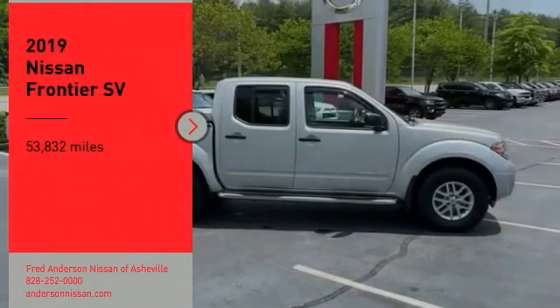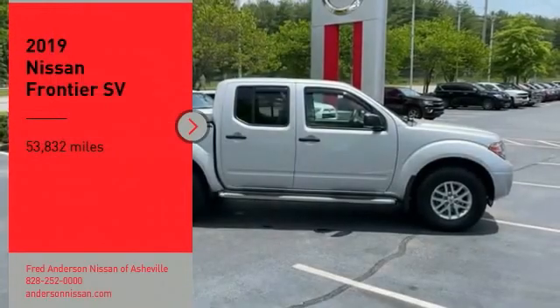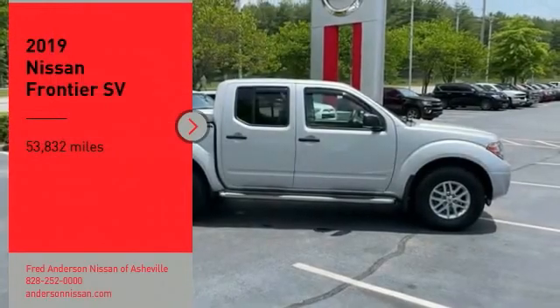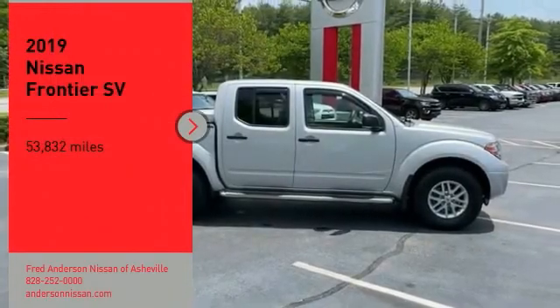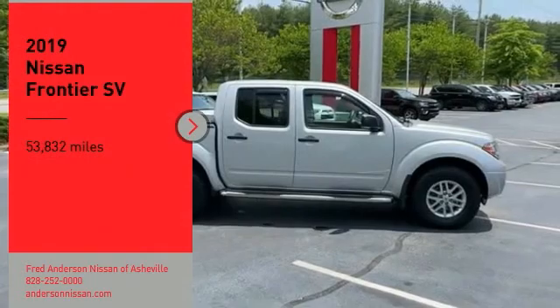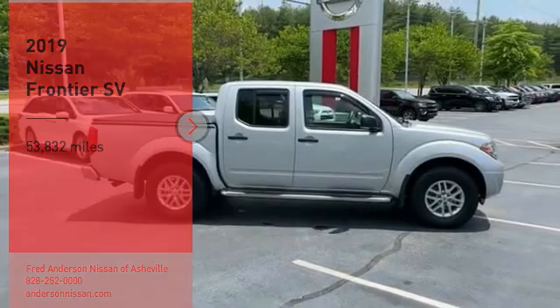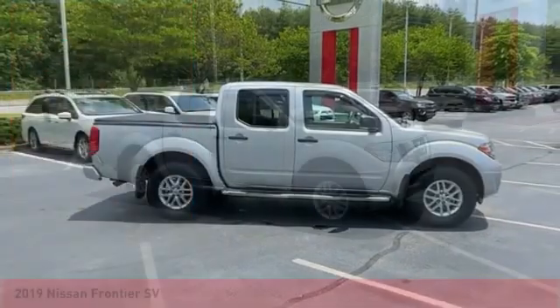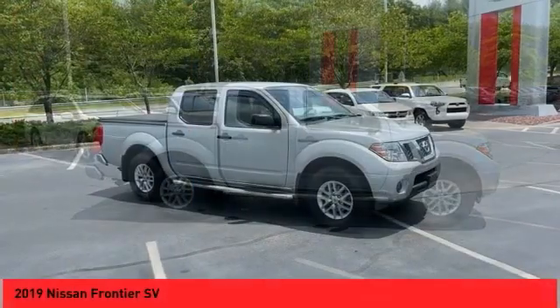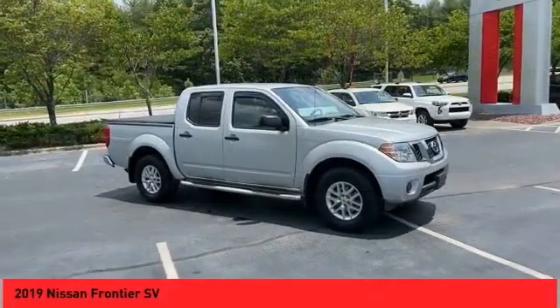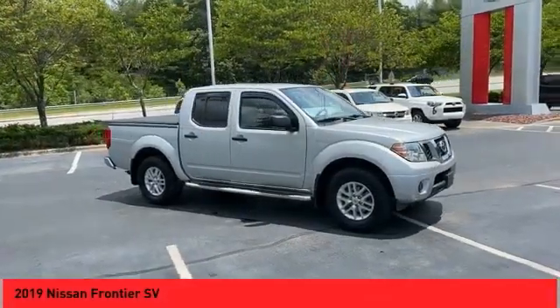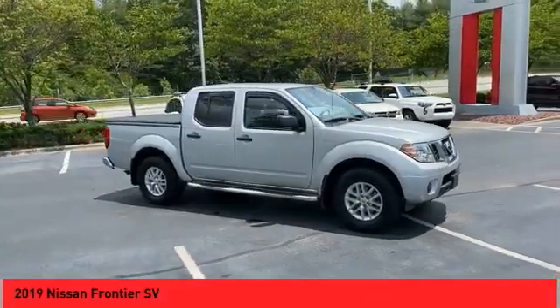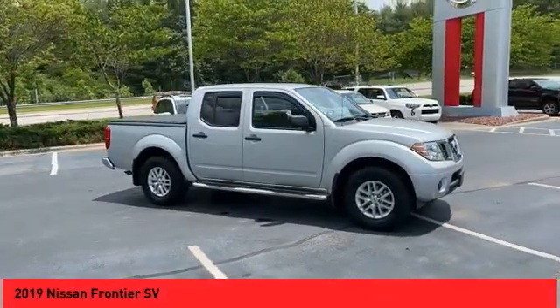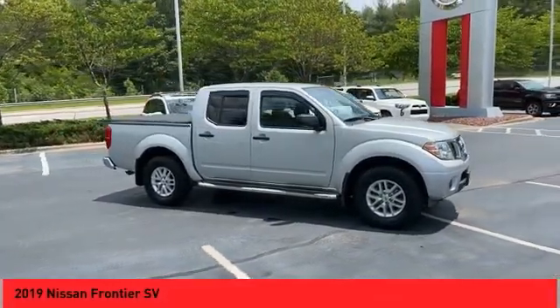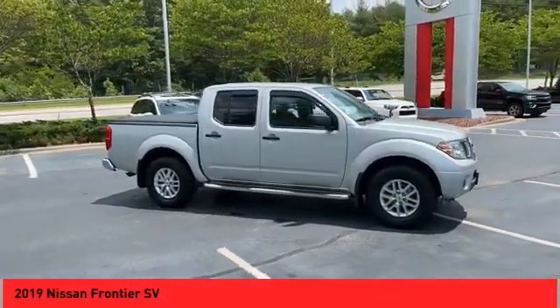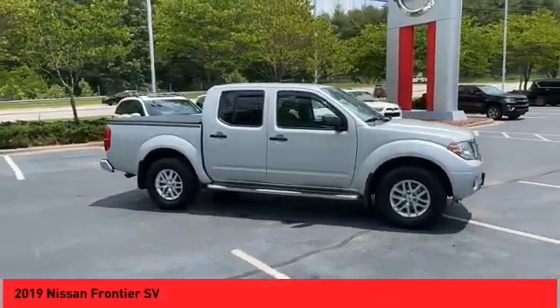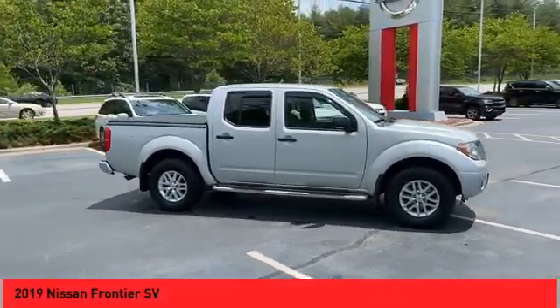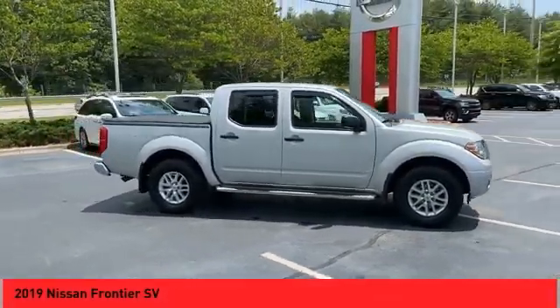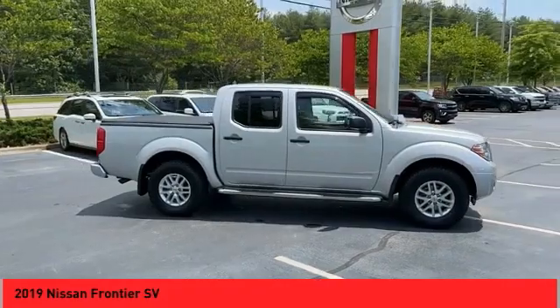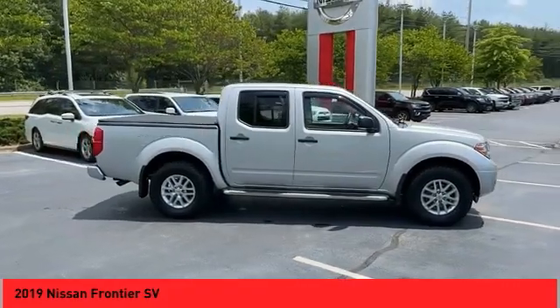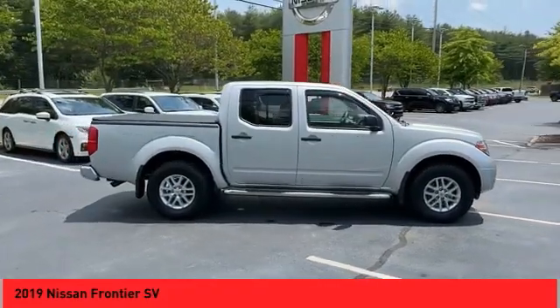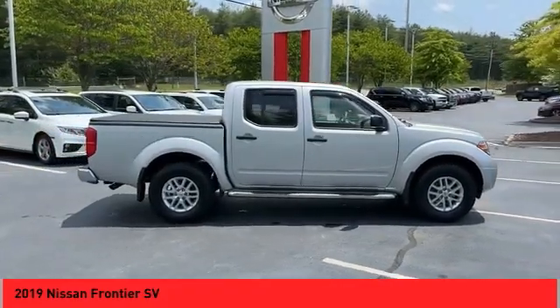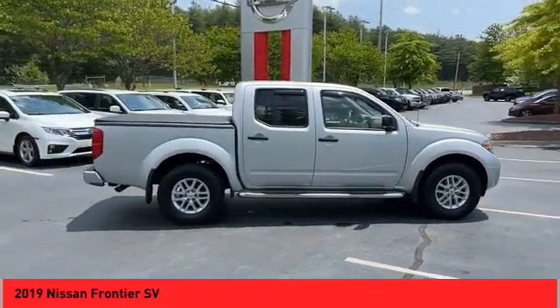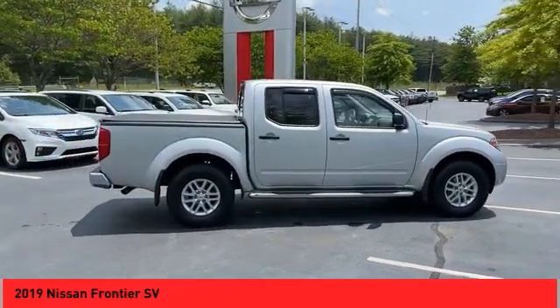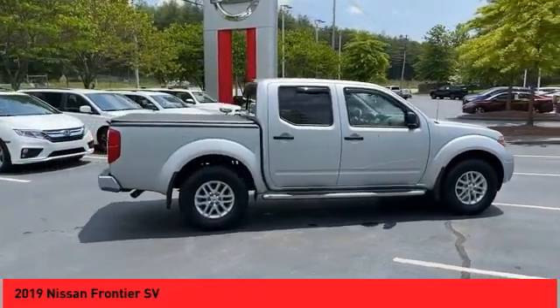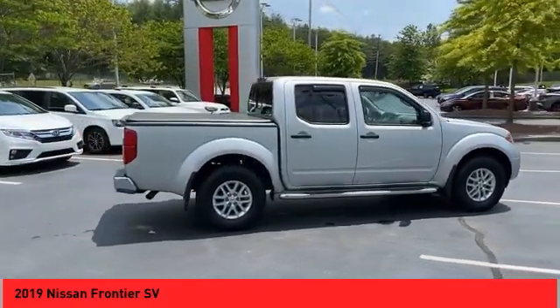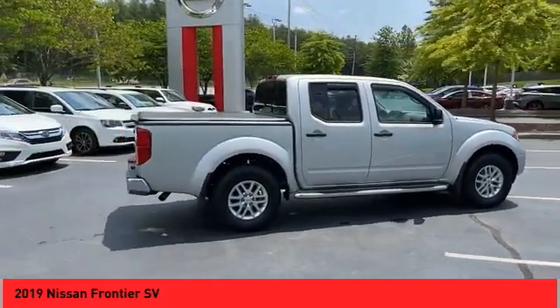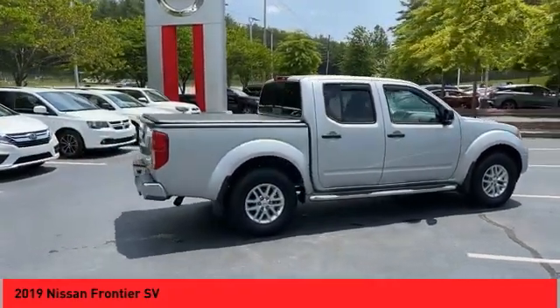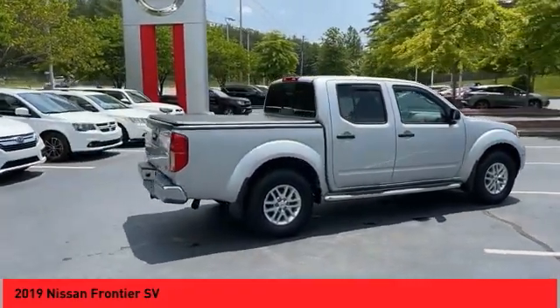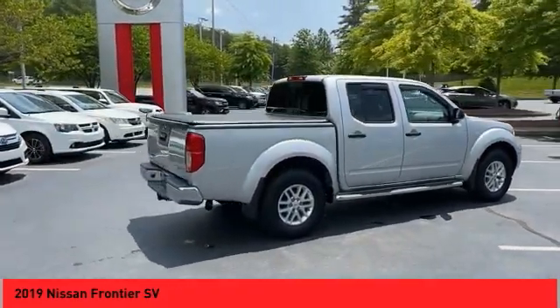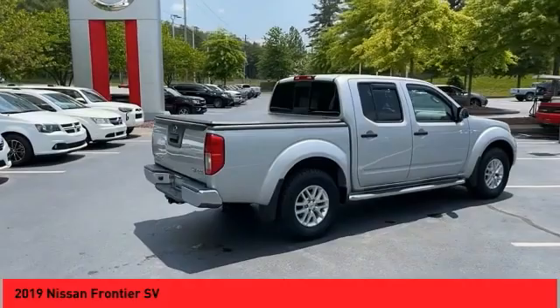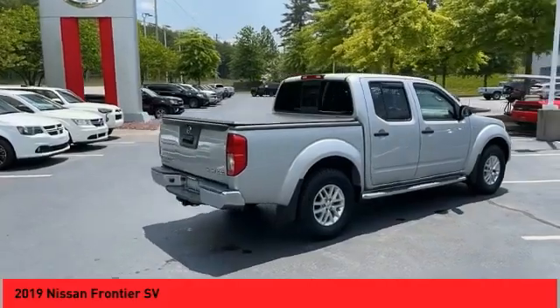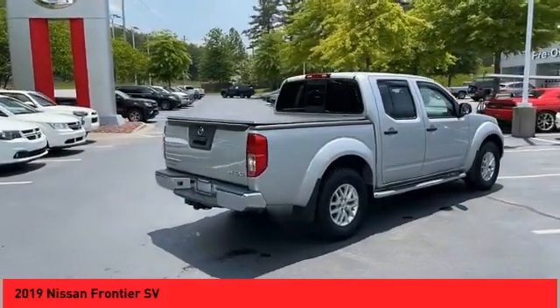You are going to love the 2019 Frontier. The Nissan Frontier offers a full-length, fully-boxed frame for strength, serious off-road capabilities, and a five-star rating for side impact crash safety.